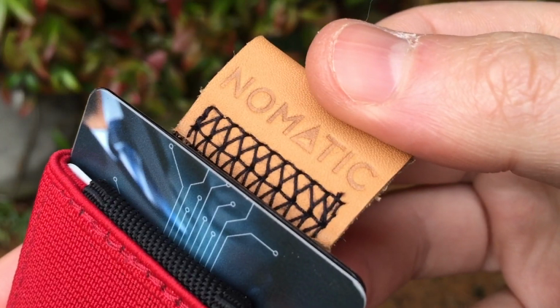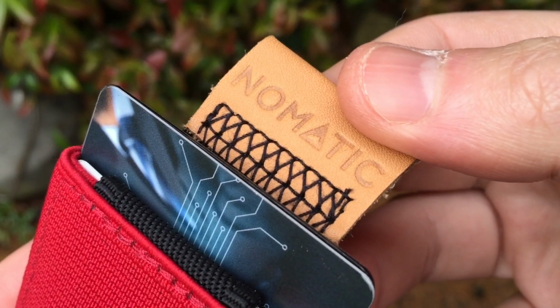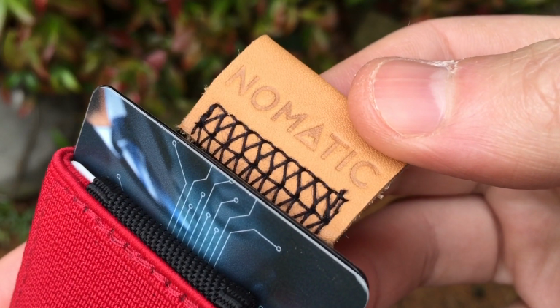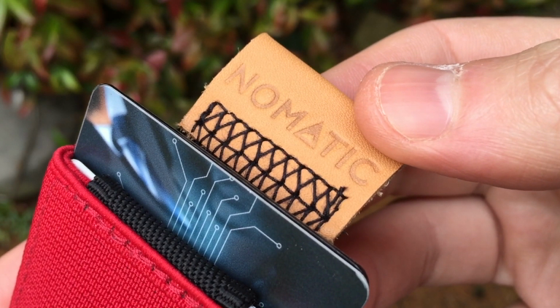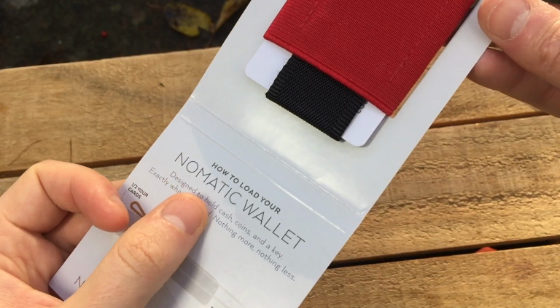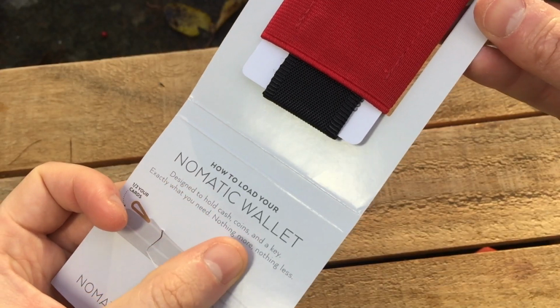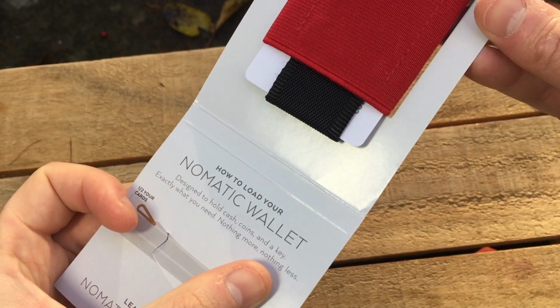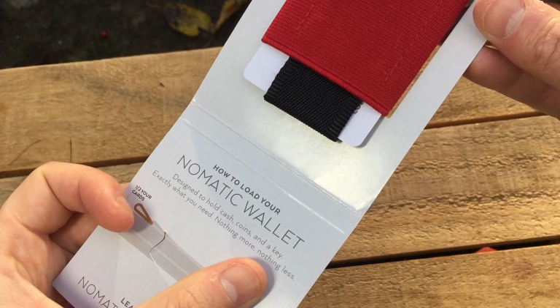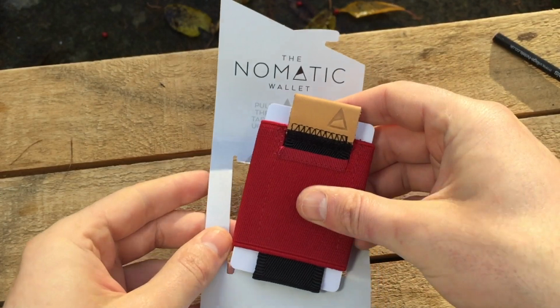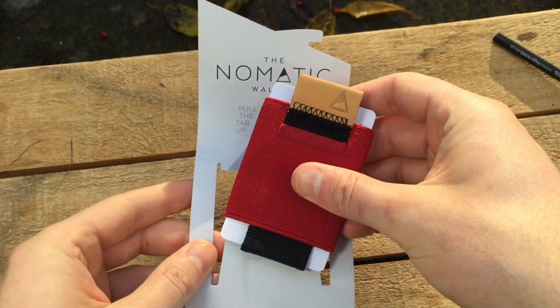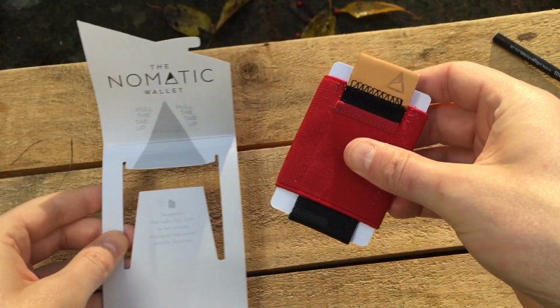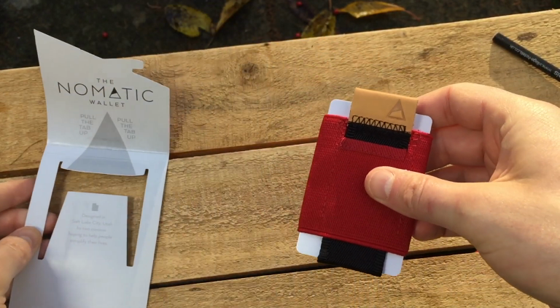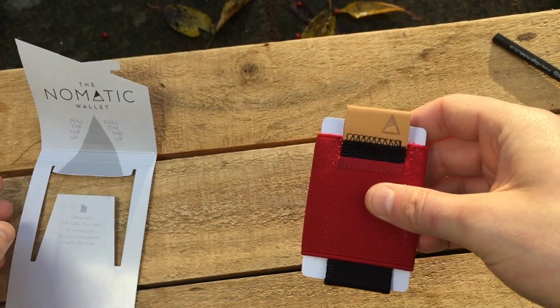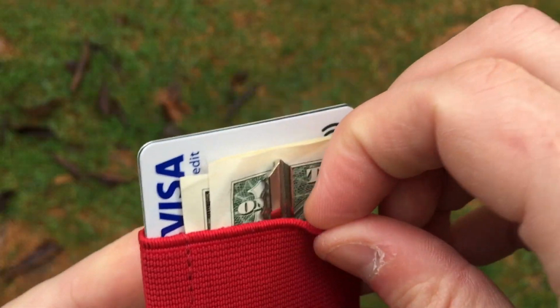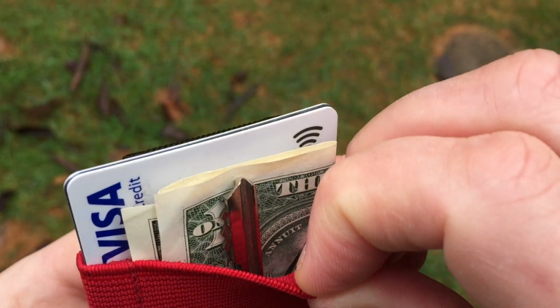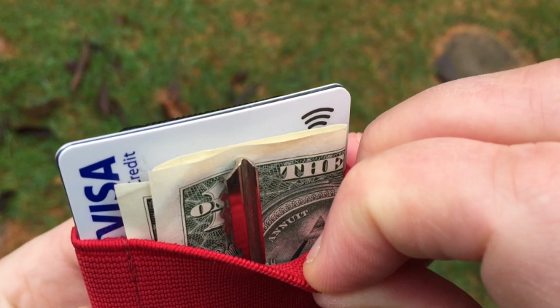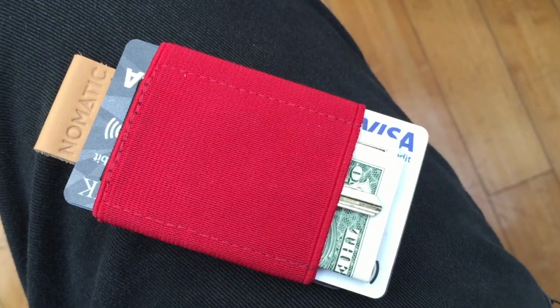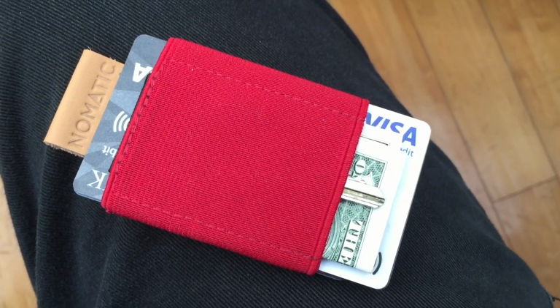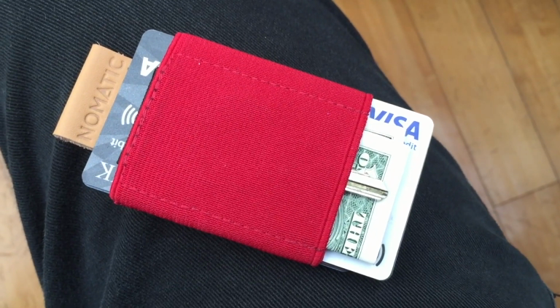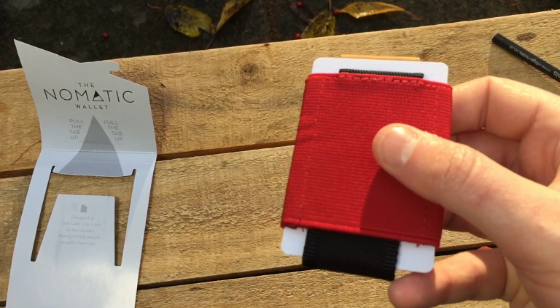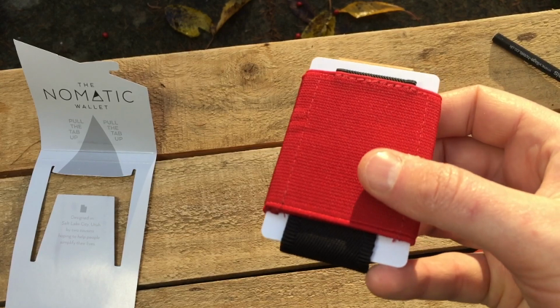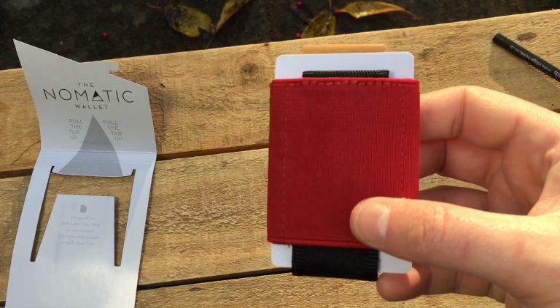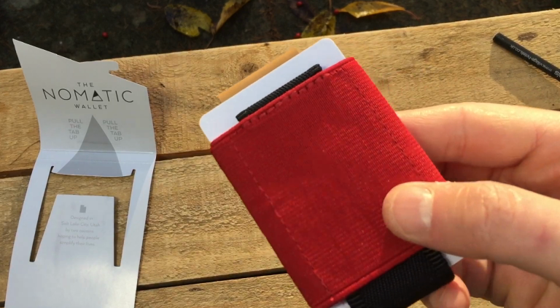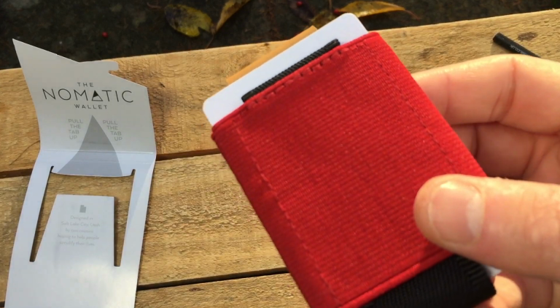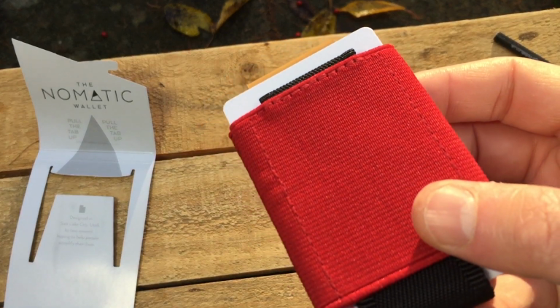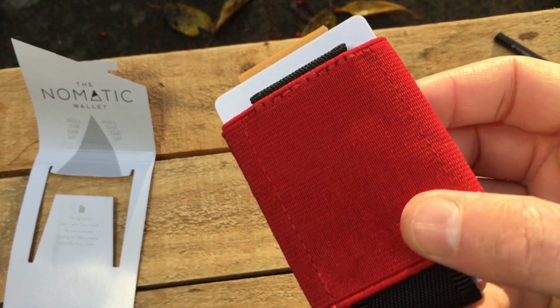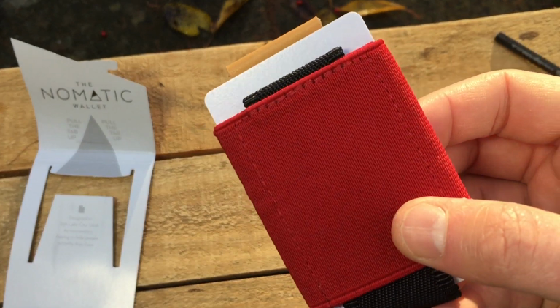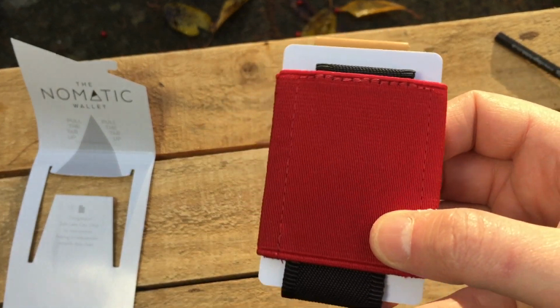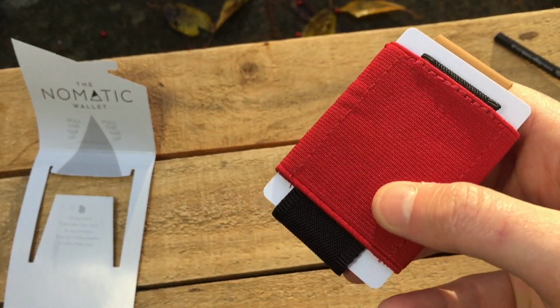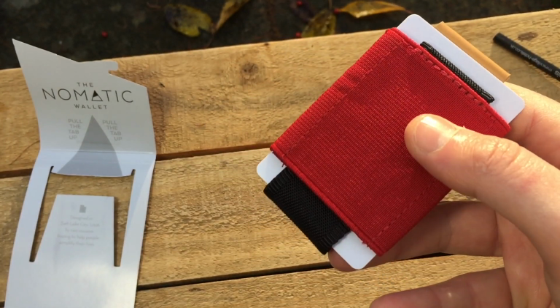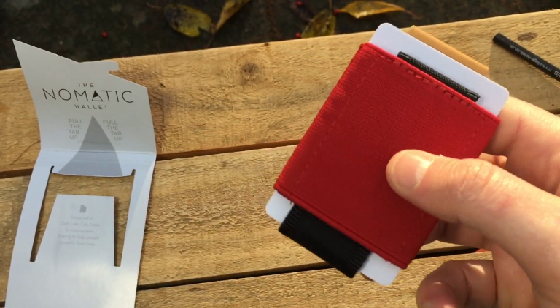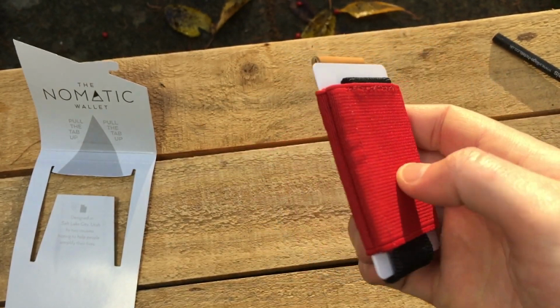This is the Nomadic Slim Minimalist wallet, an everyday carry card holder for keys, cash, and coins. There's a choice of four colors: black, grey, mint, and red, which looks amazing.